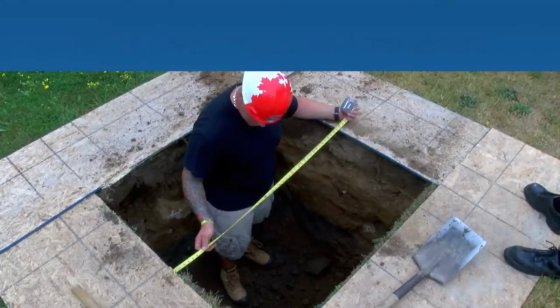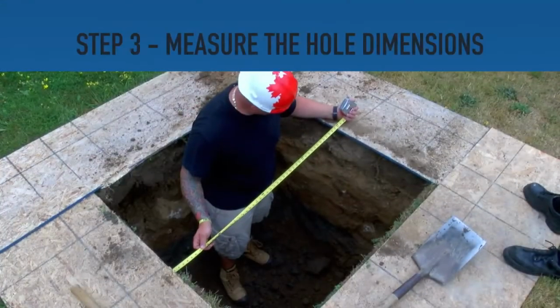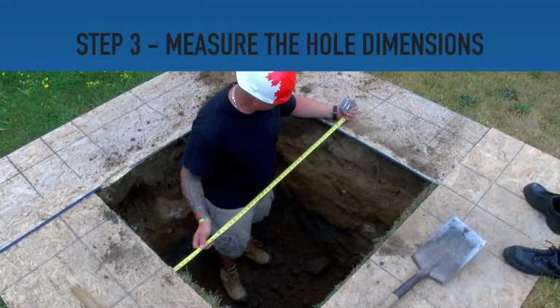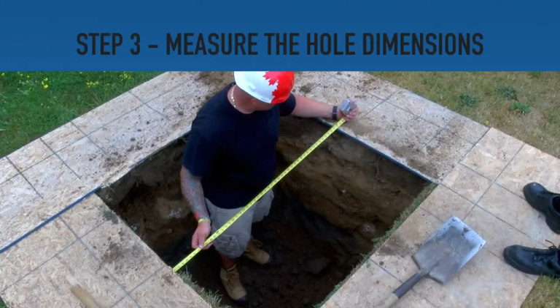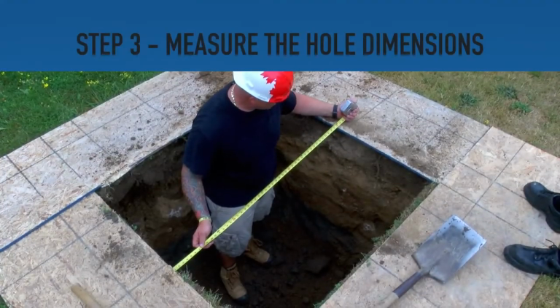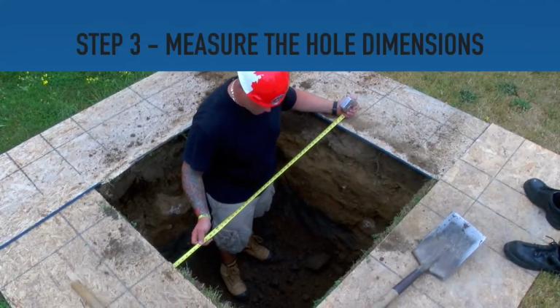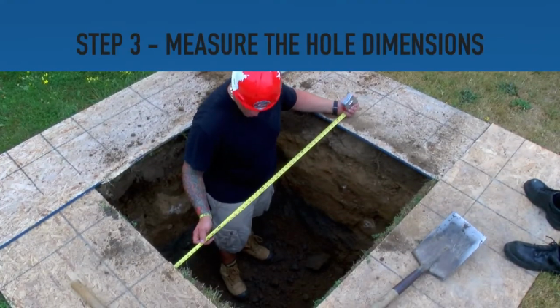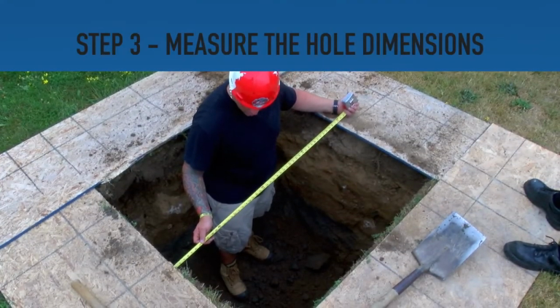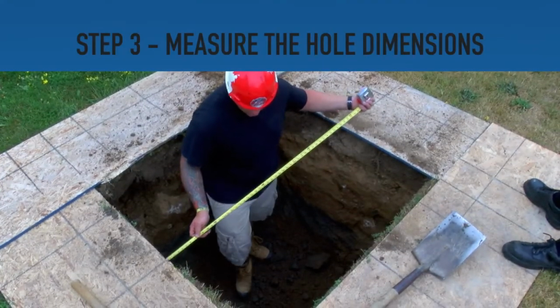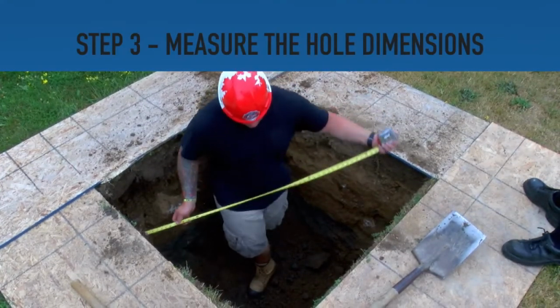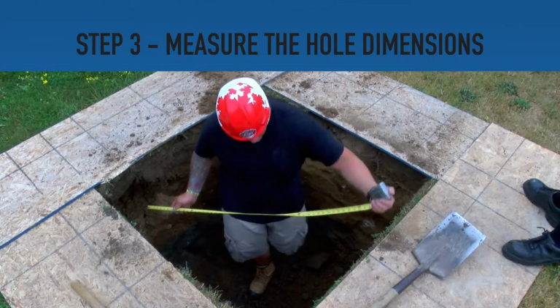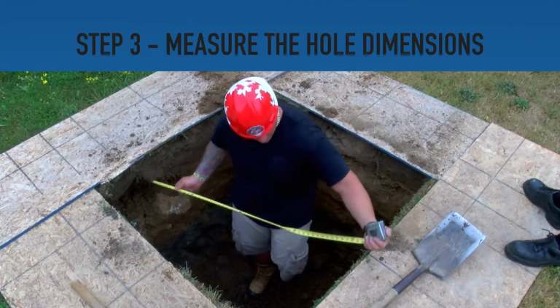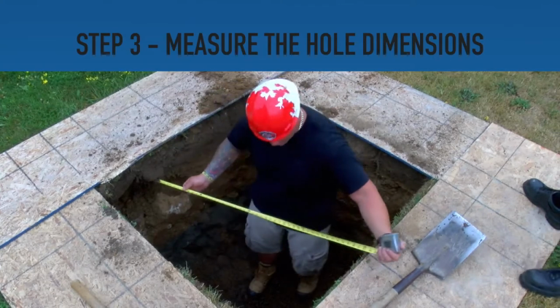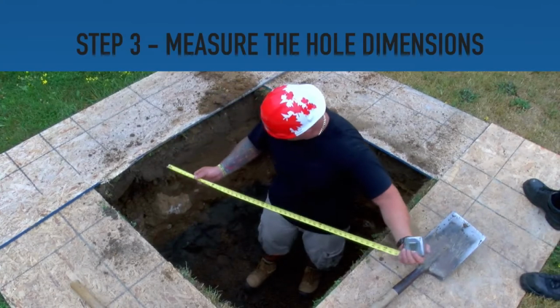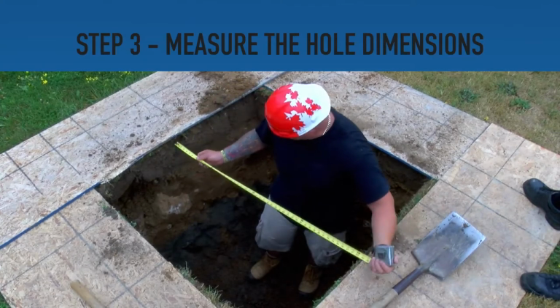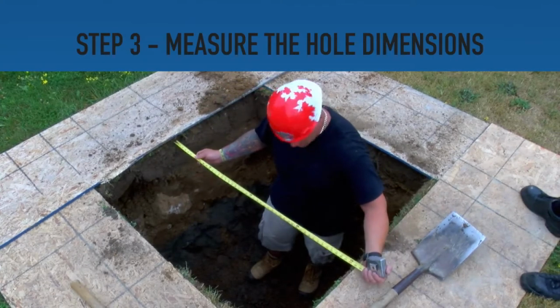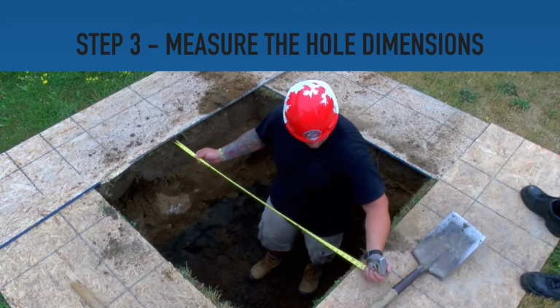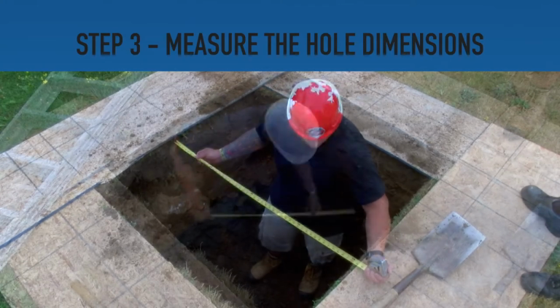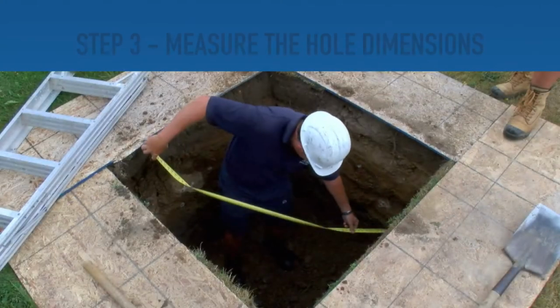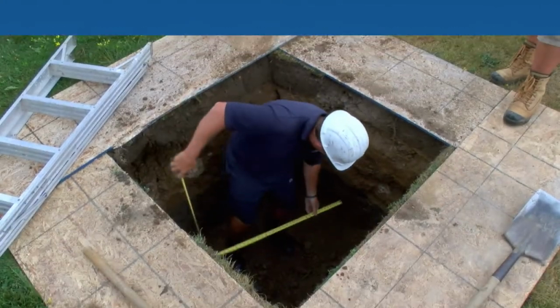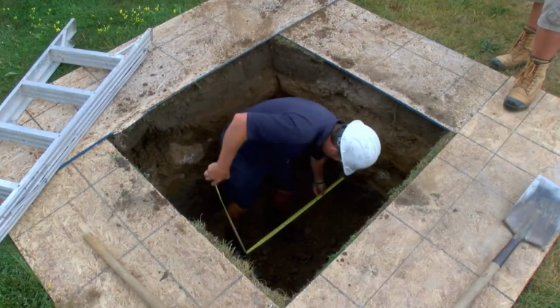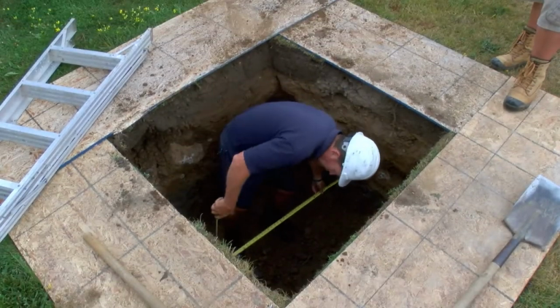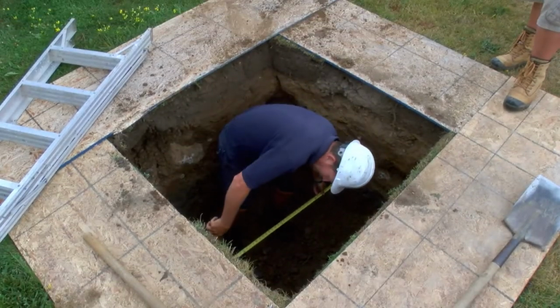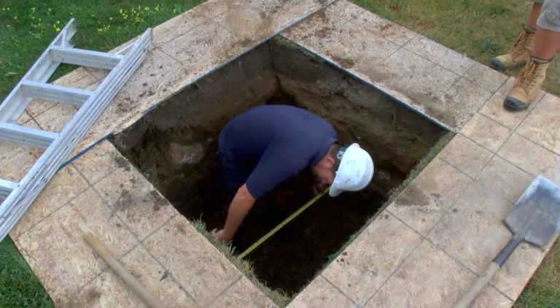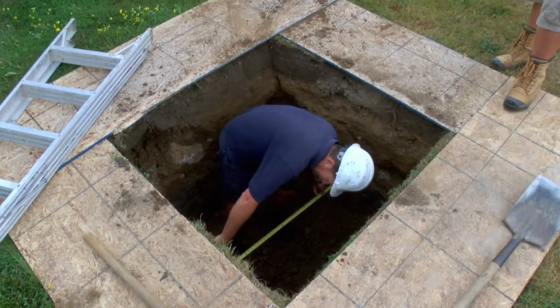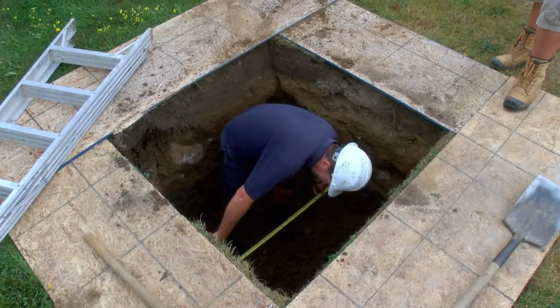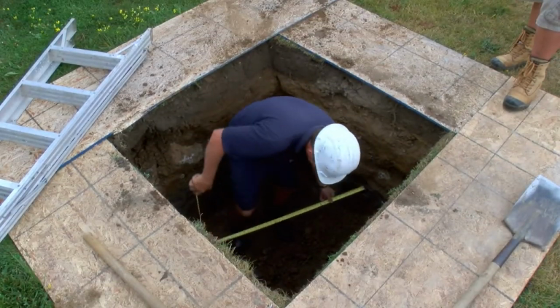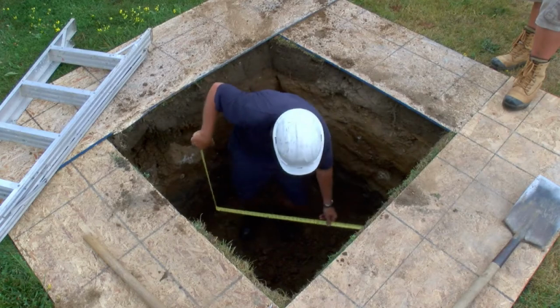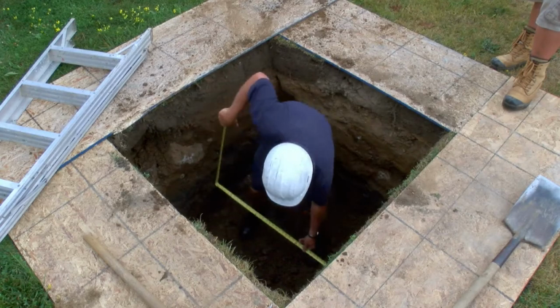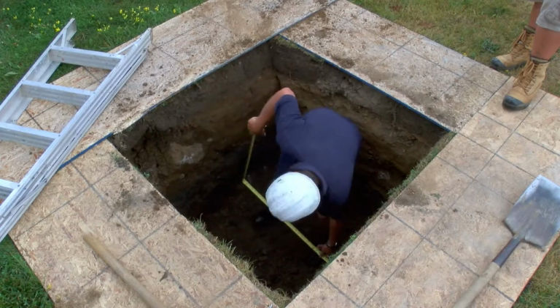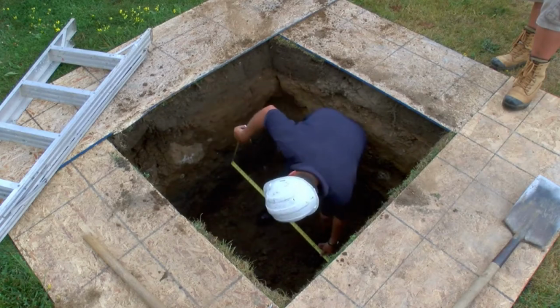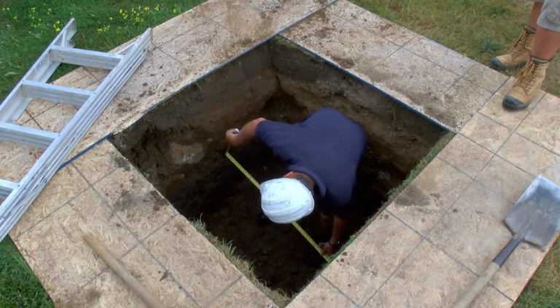Step 3. When the dig is finished, measure the width and length of the hole. Be sure to take the measurements from both the top and bottom of the hole to ensure consistency.